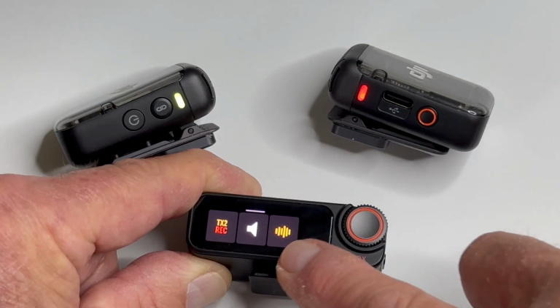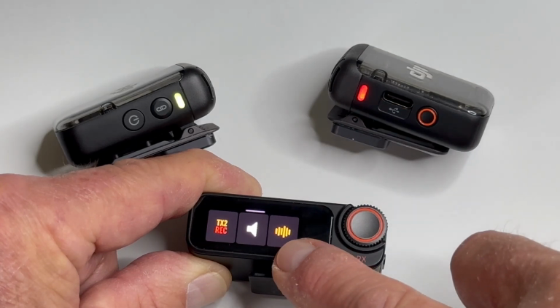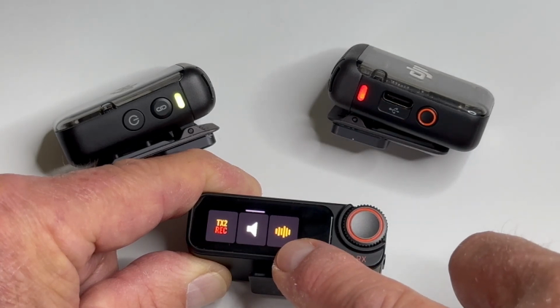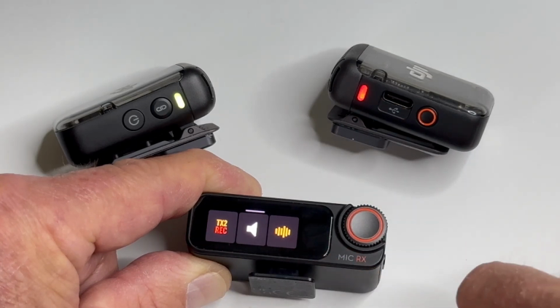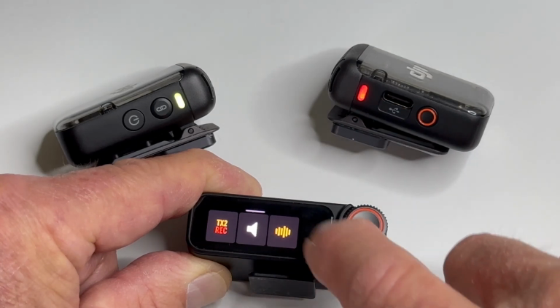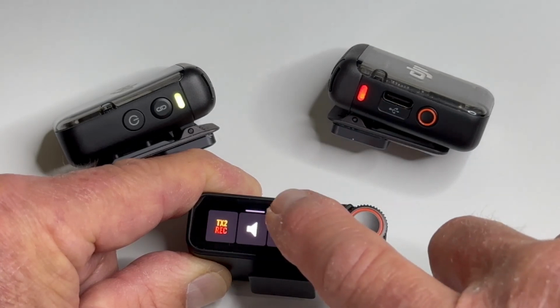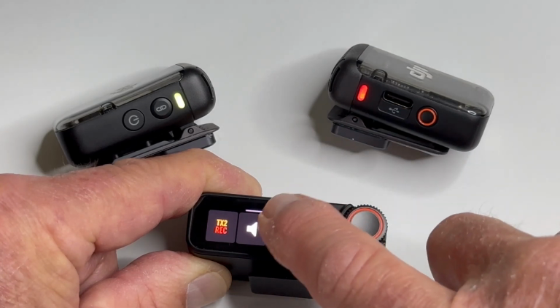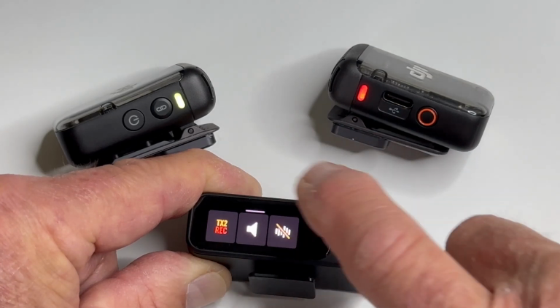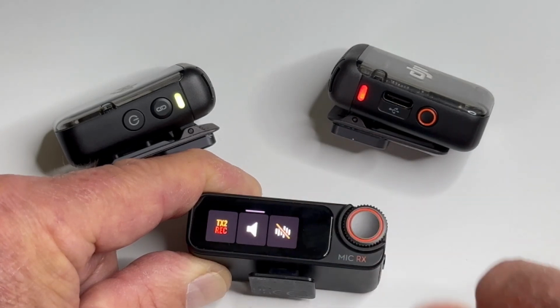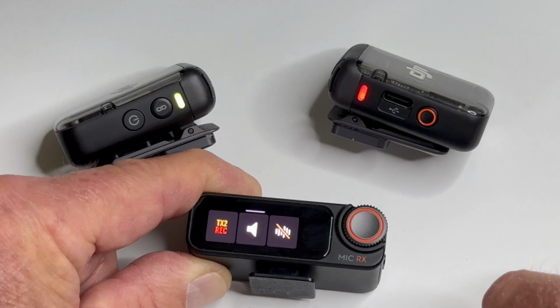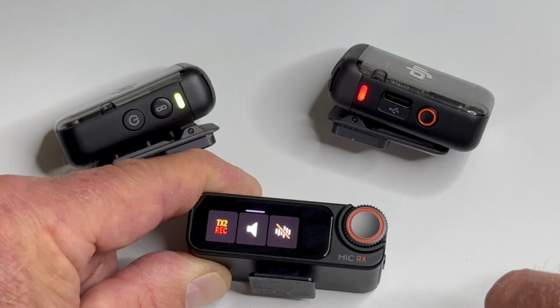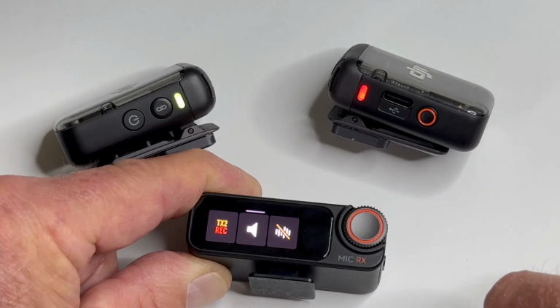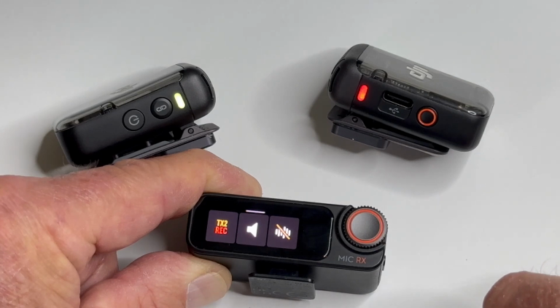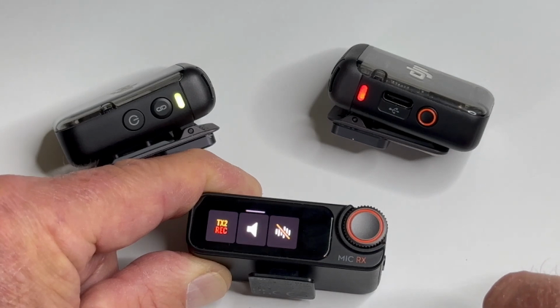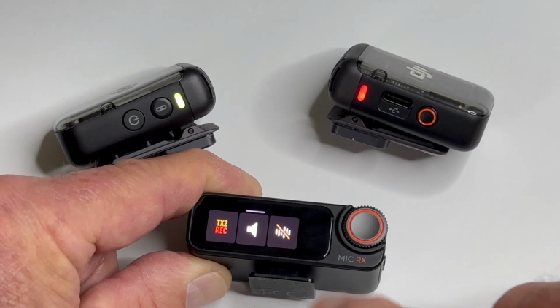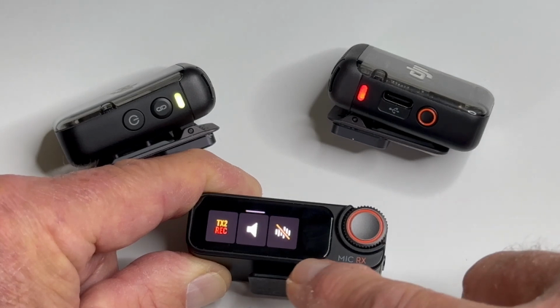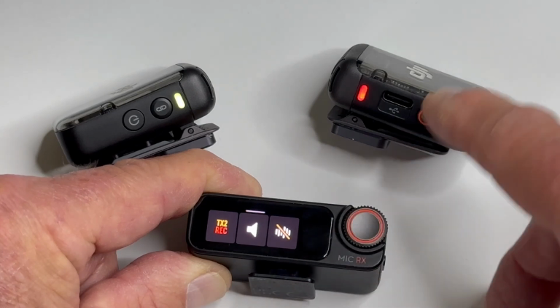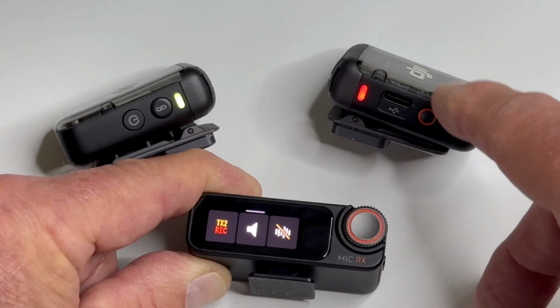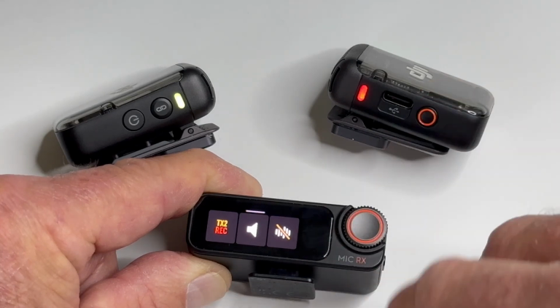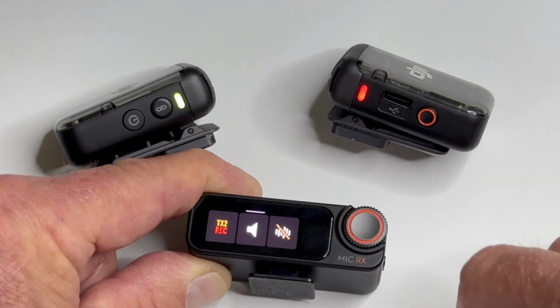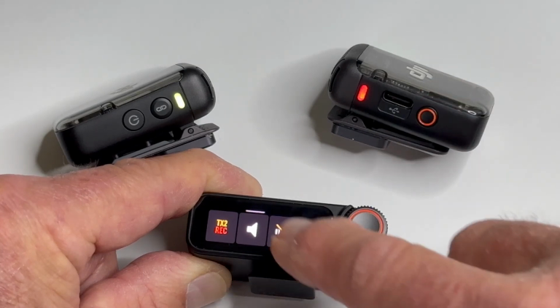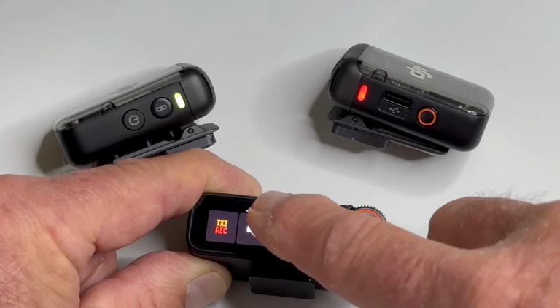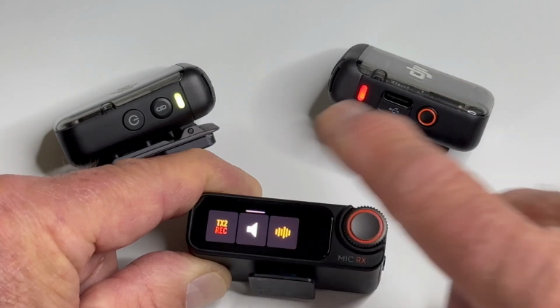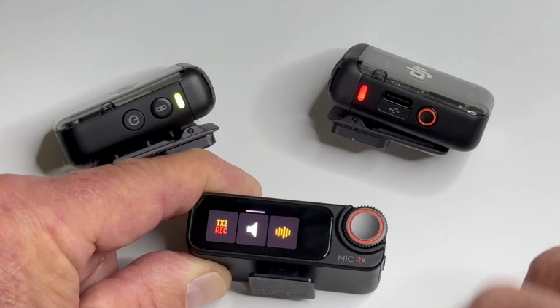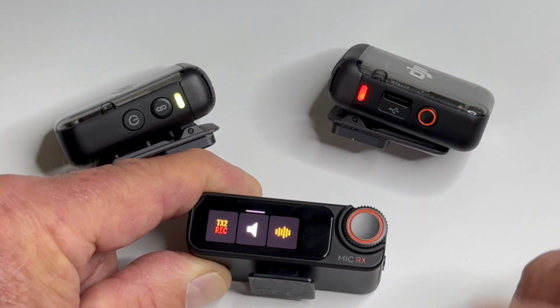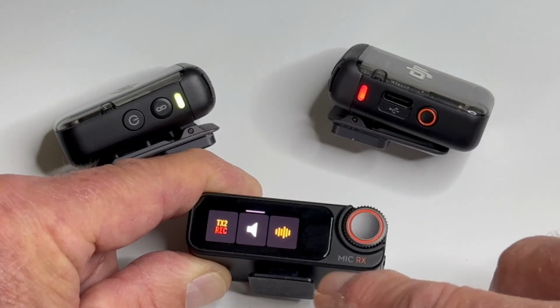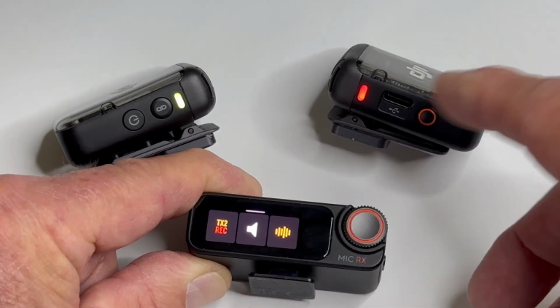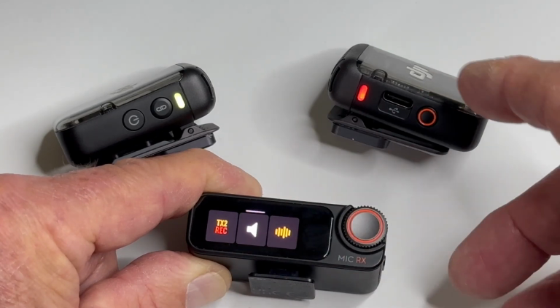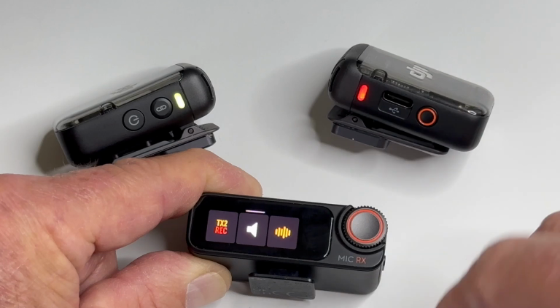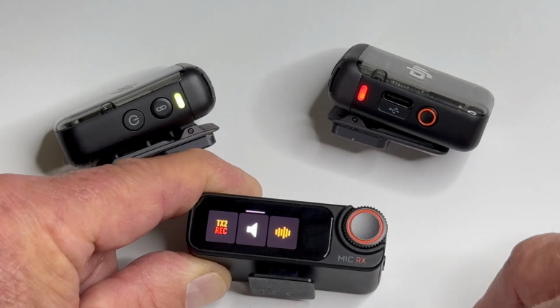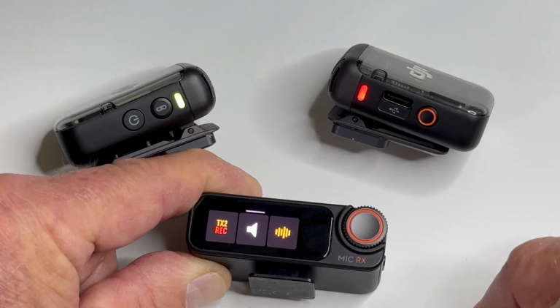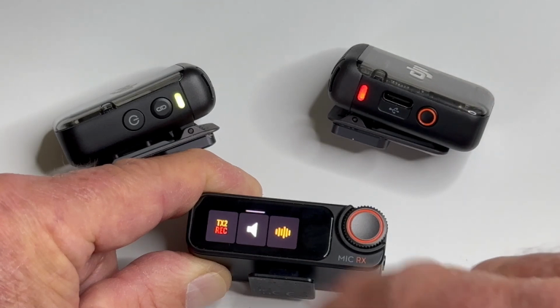This one over here is the noise reduction. So that noise reduction is now off. I'm going to turn it back on in this transmitter here.